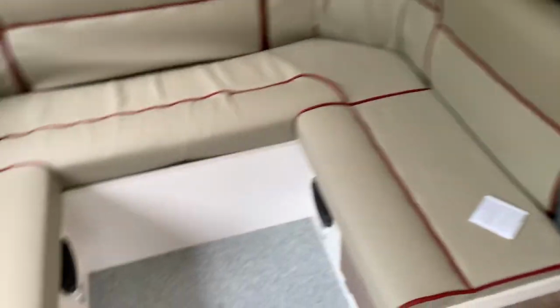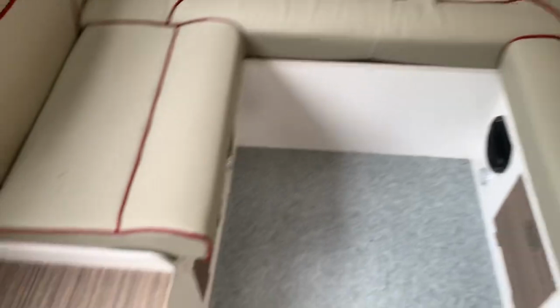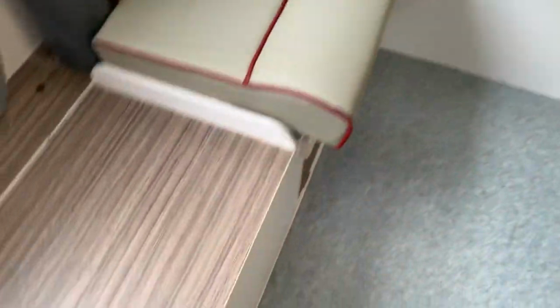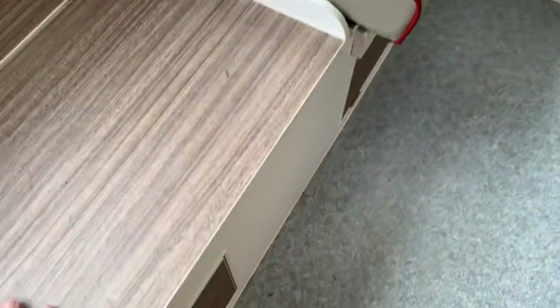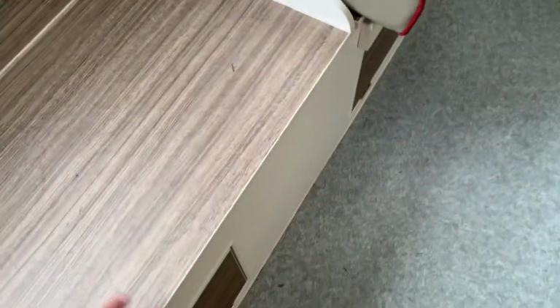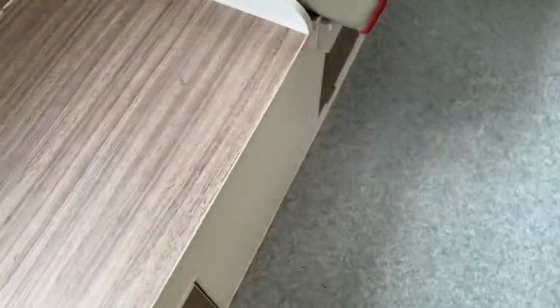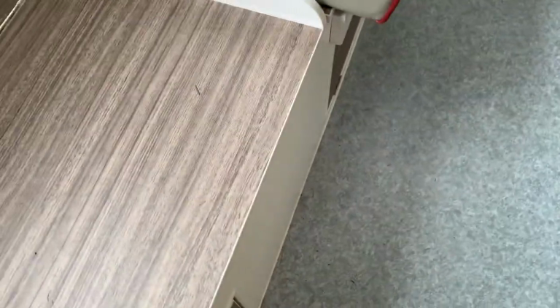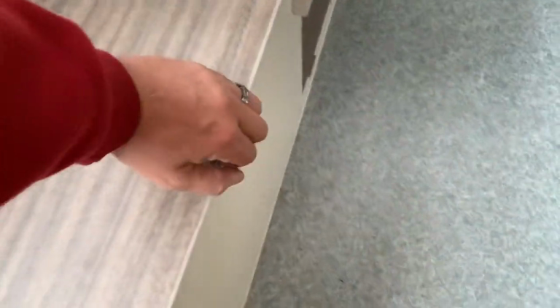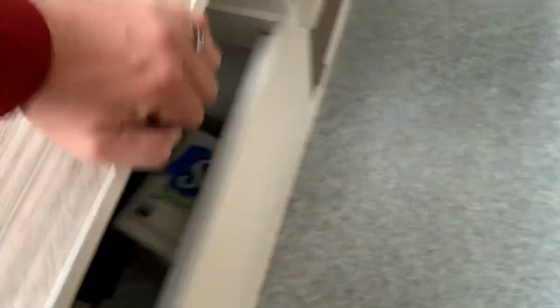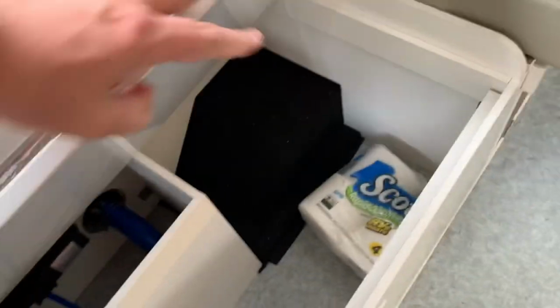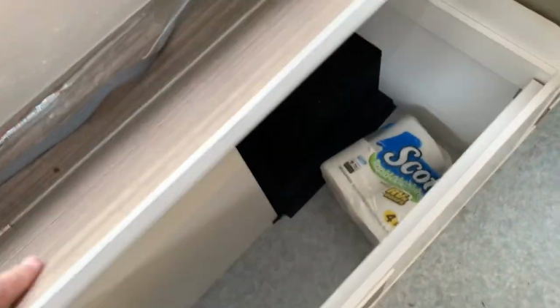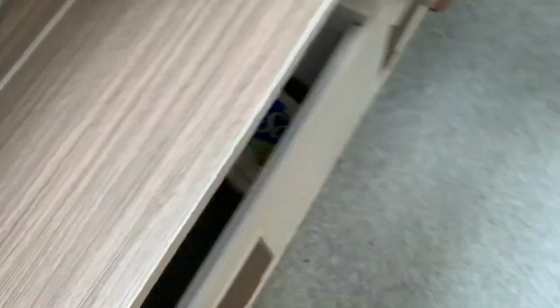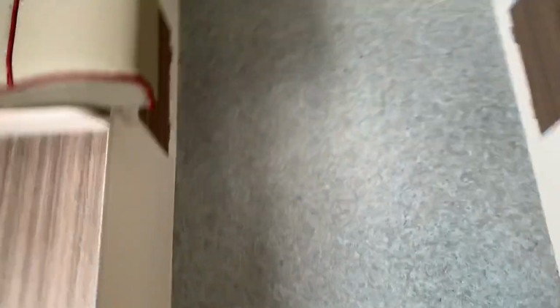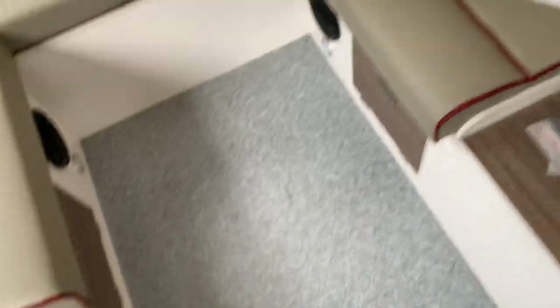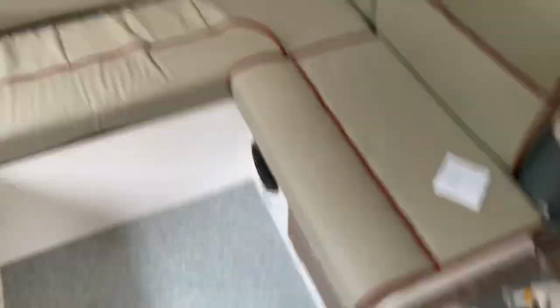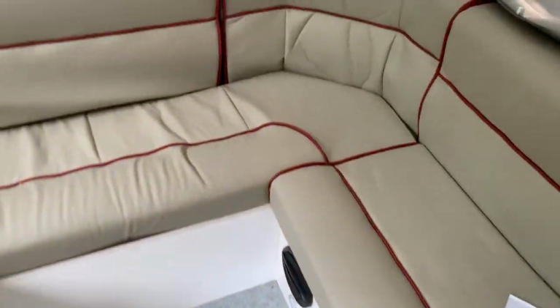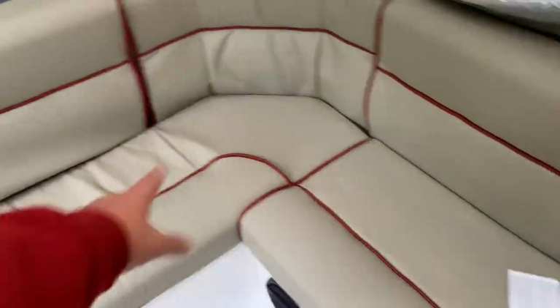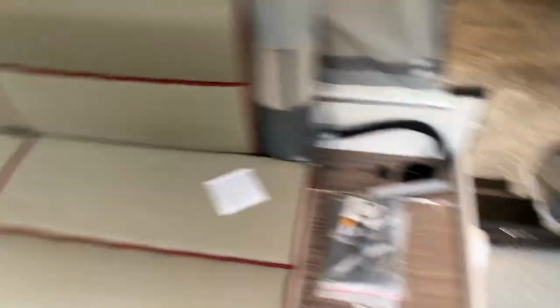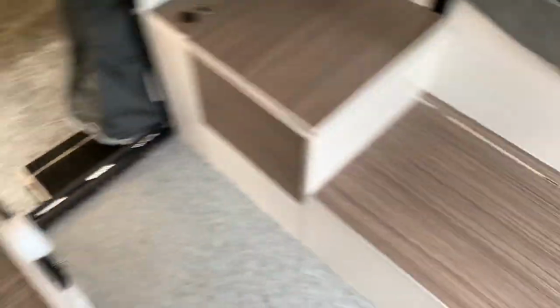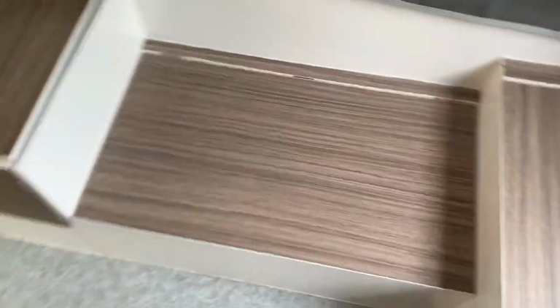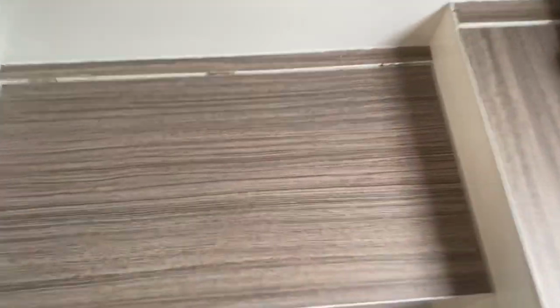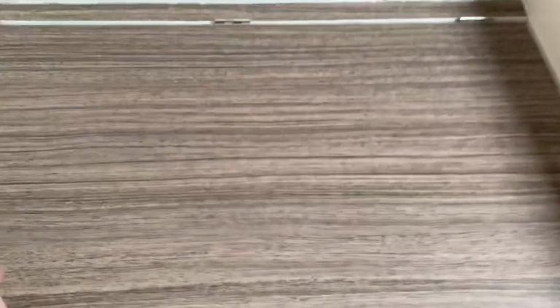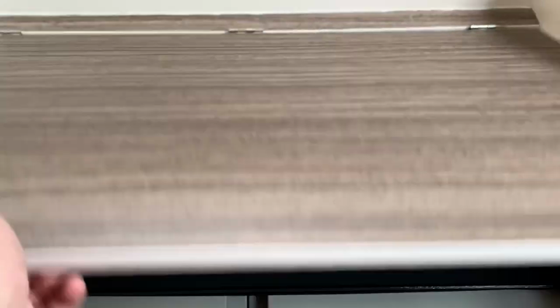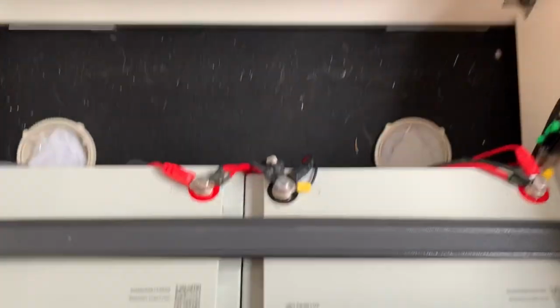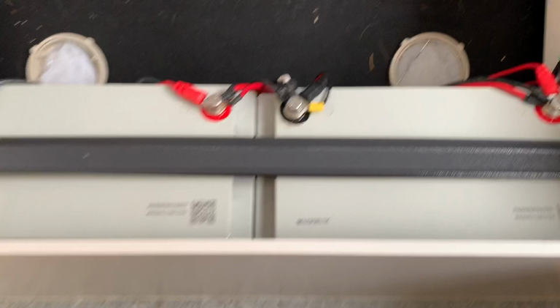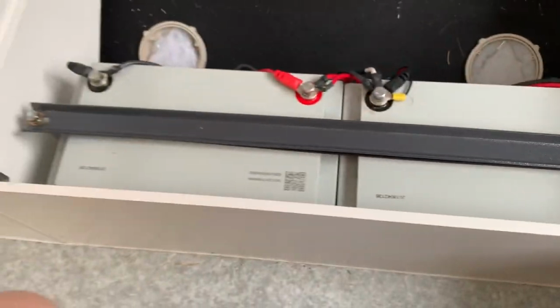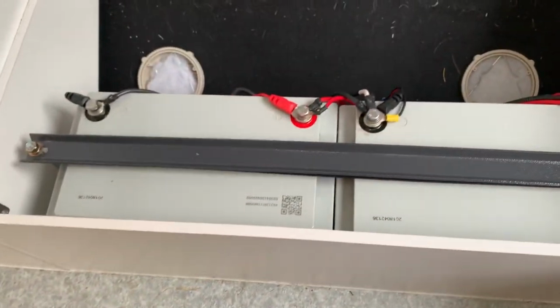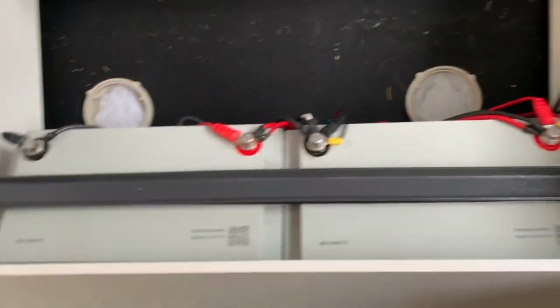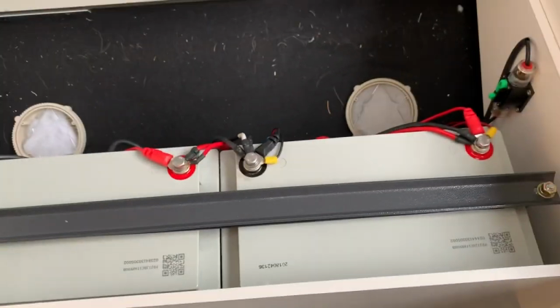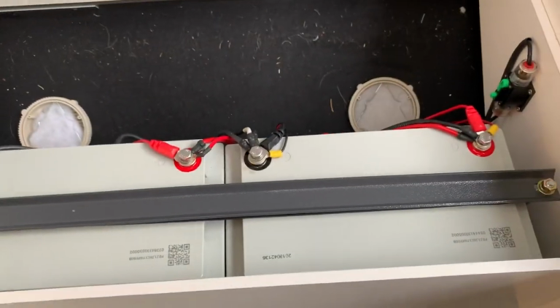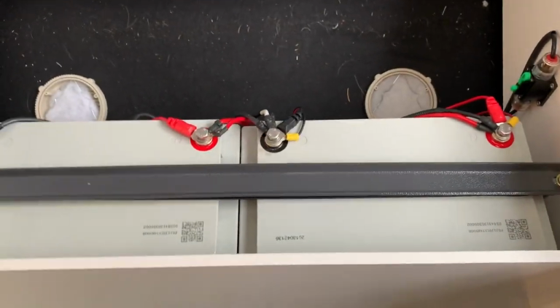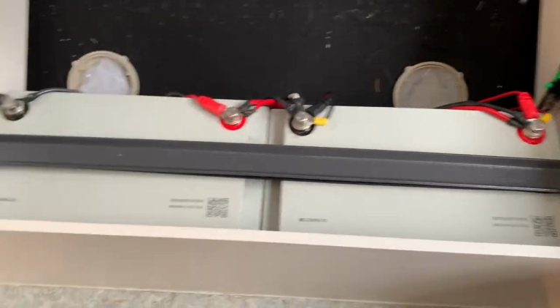There's storage everywhere — all these things lift up except for that one. The kitchen slides are there, and there are two giant lithium batteries right here.